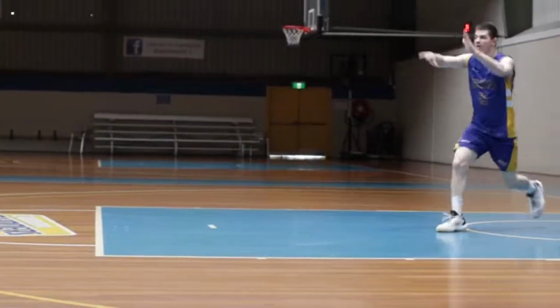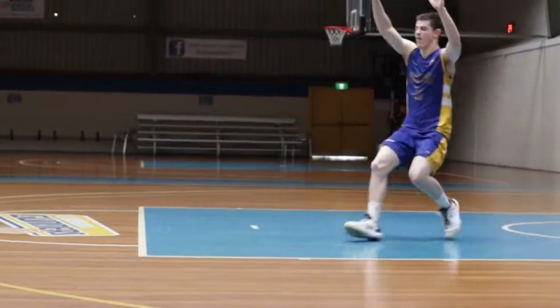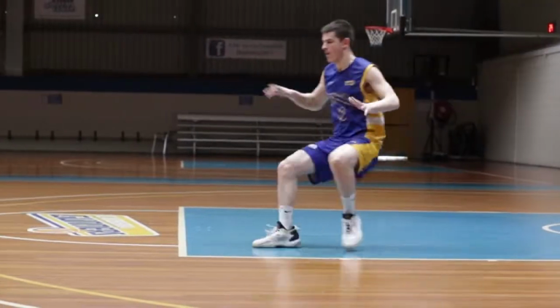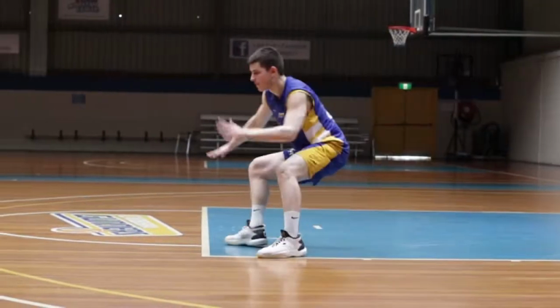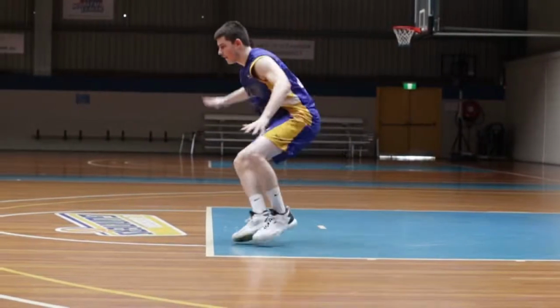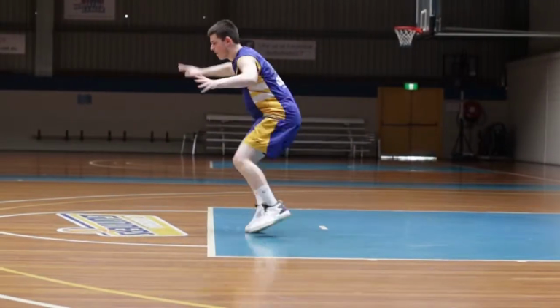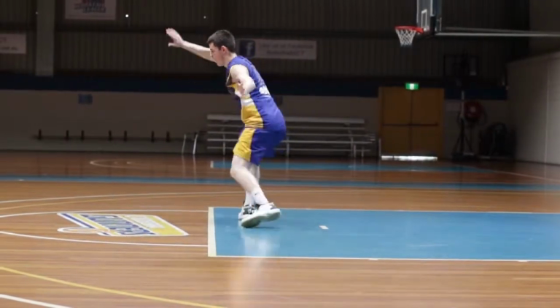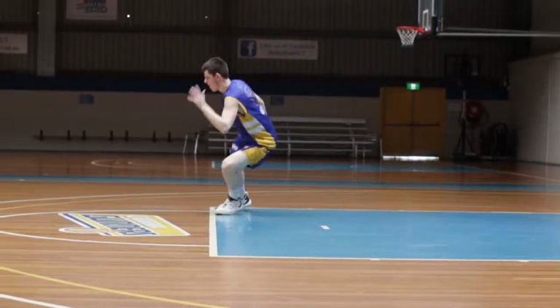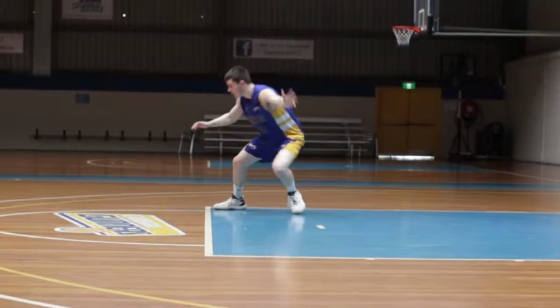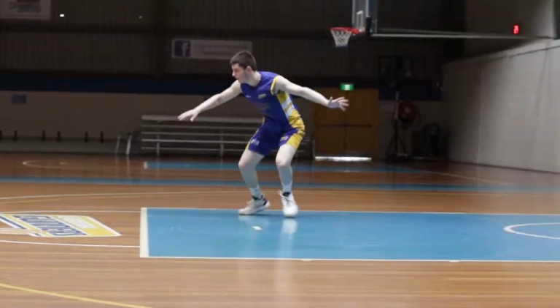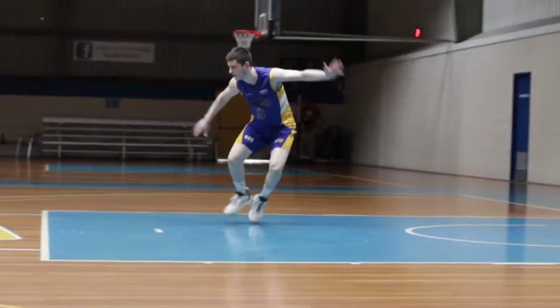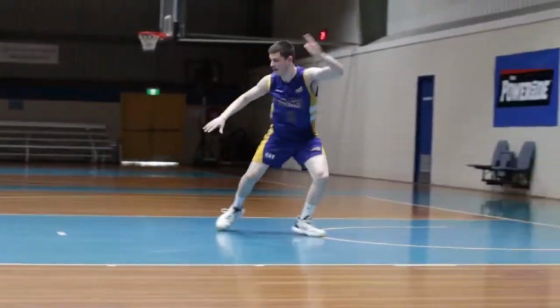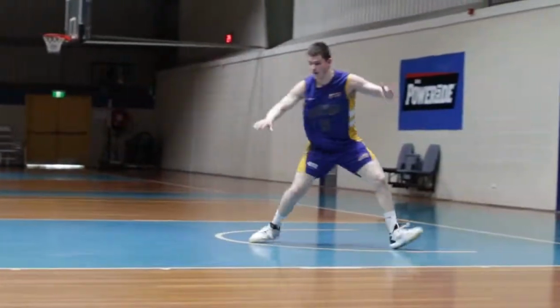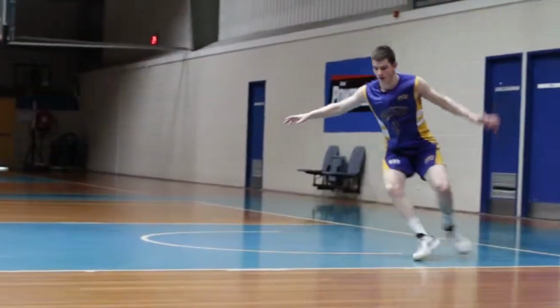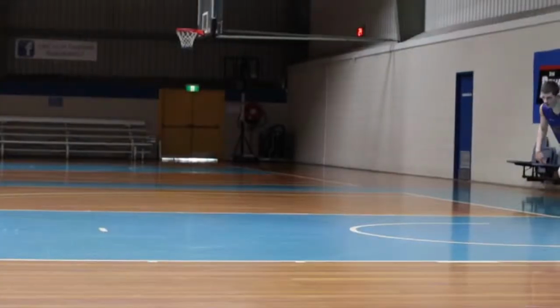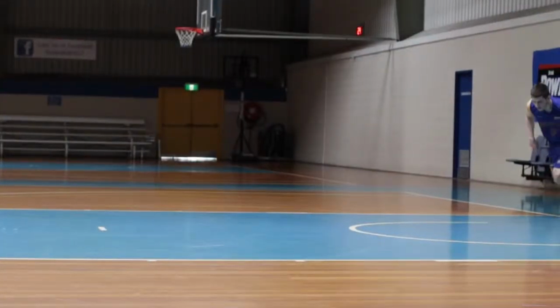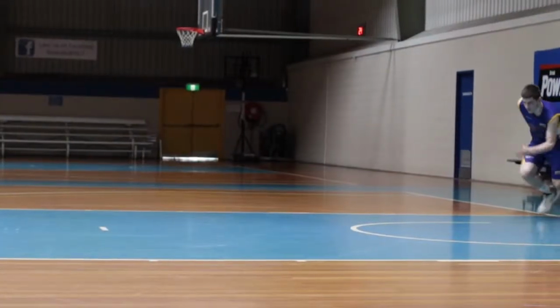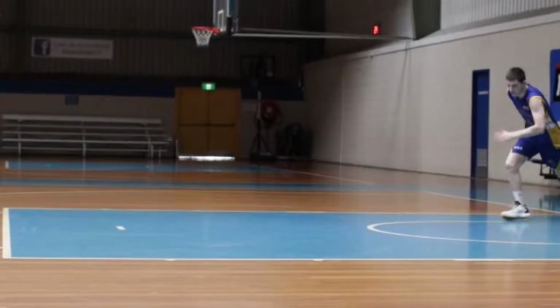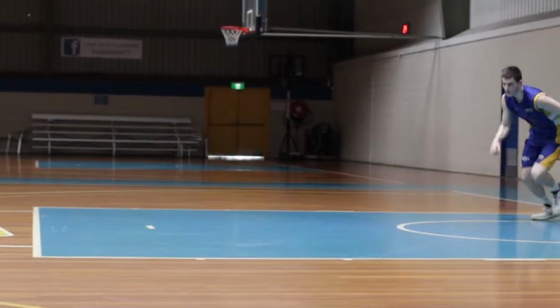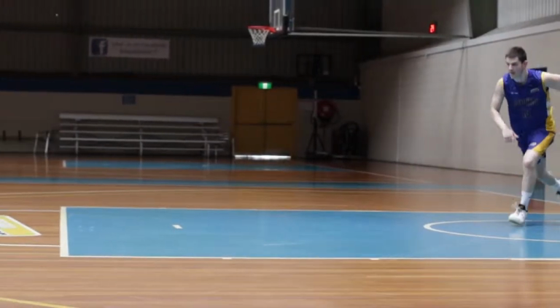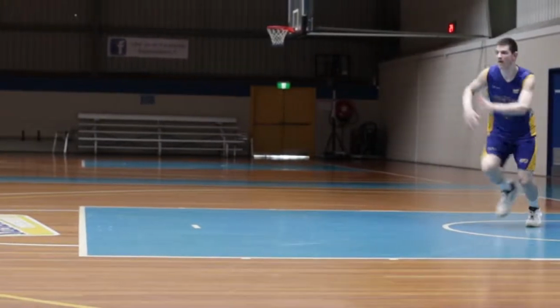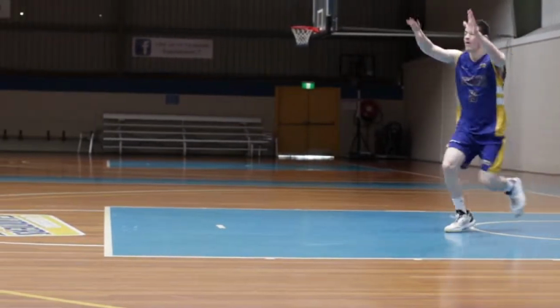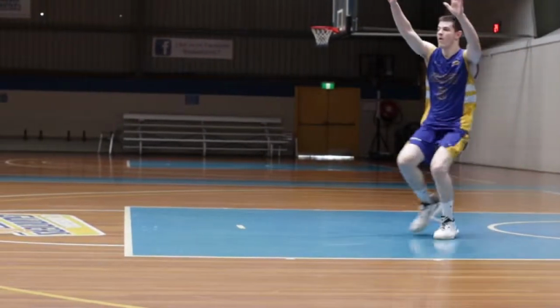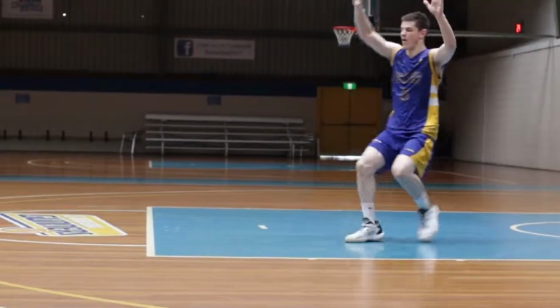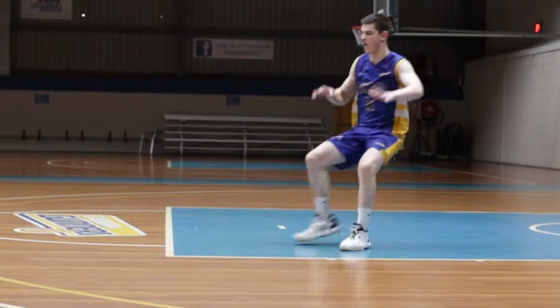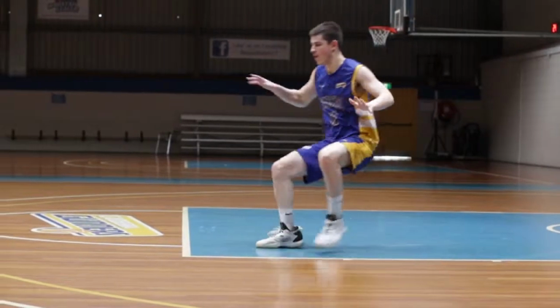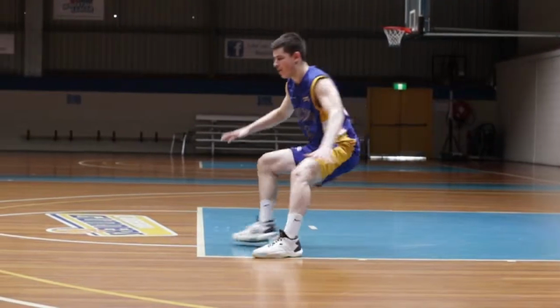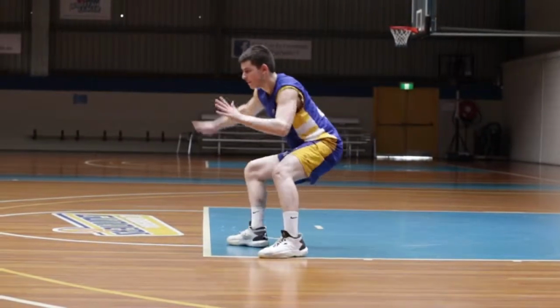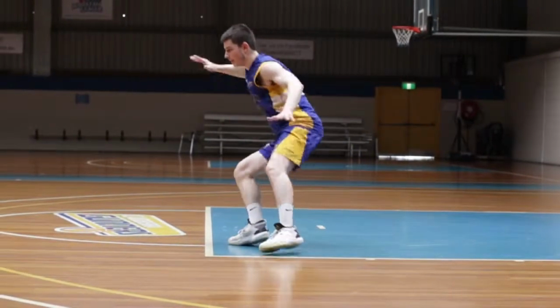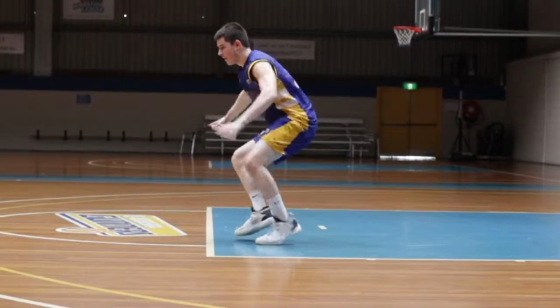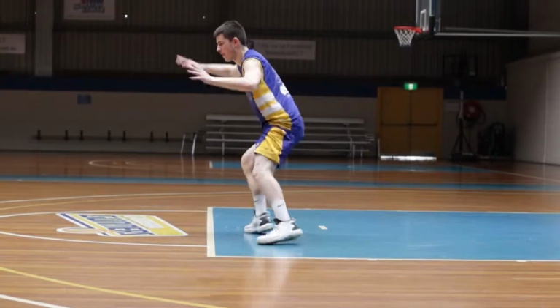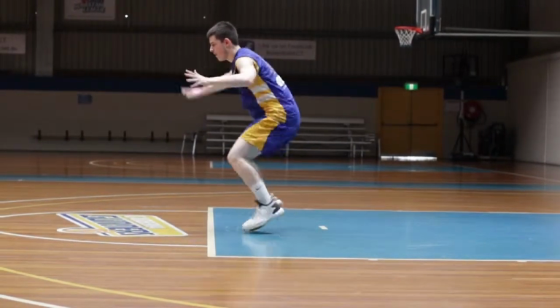Containment footwork is a critical skill all players need to develop. Legs bent, hip flexion, weight down low, high hands, quick feet.